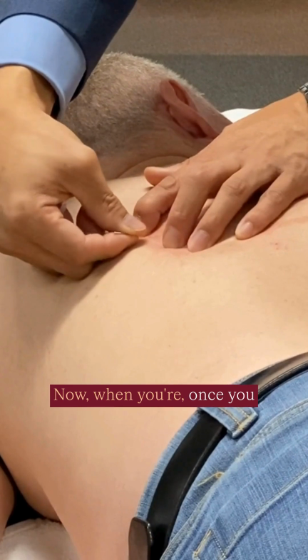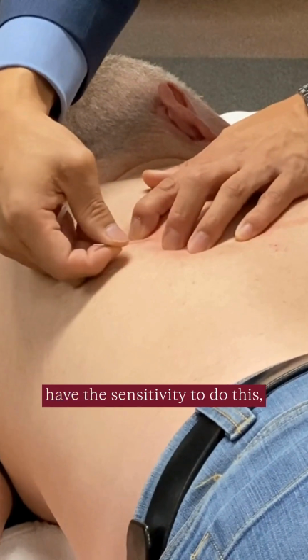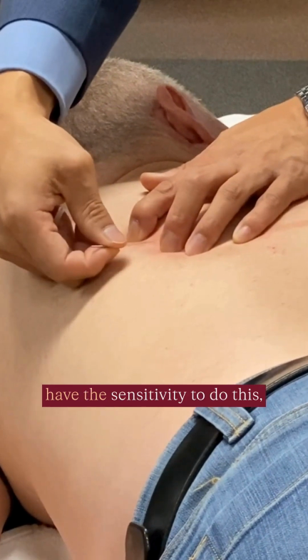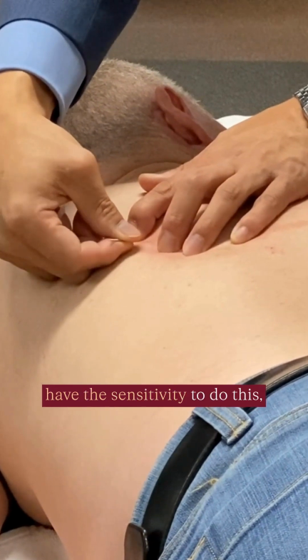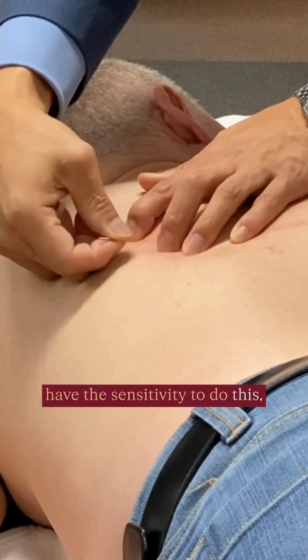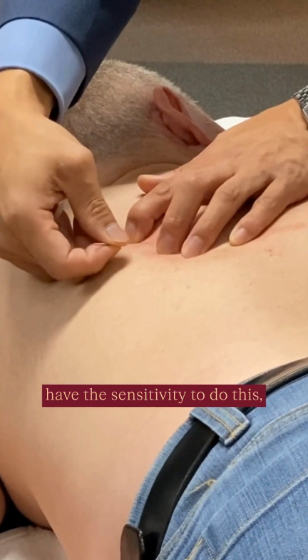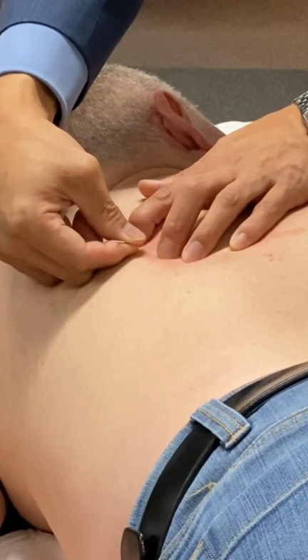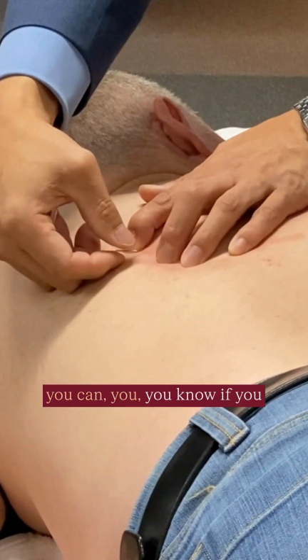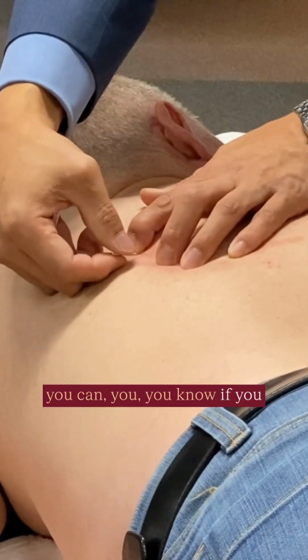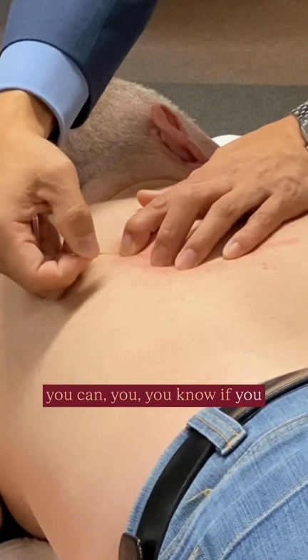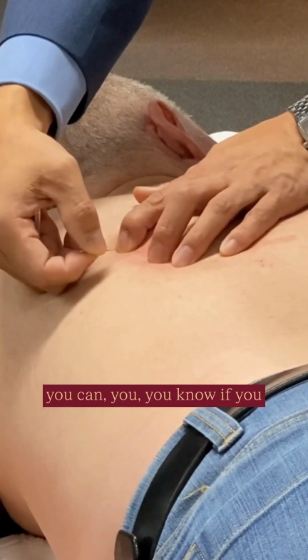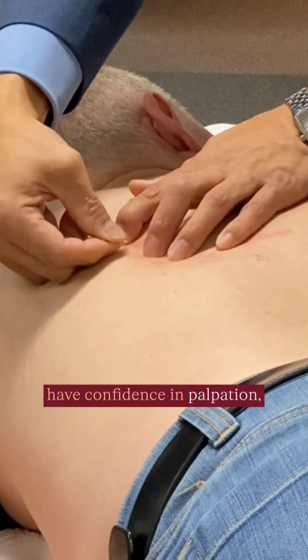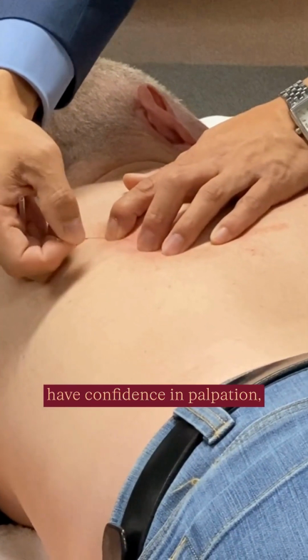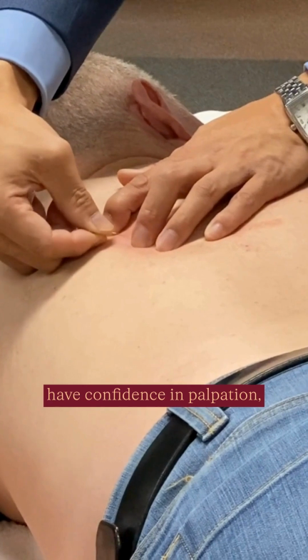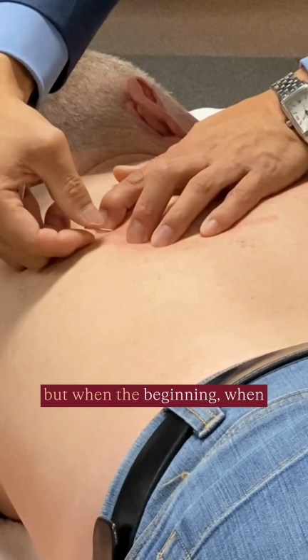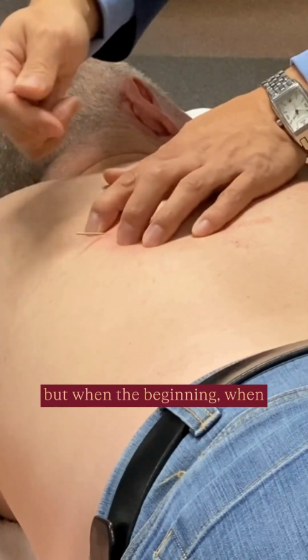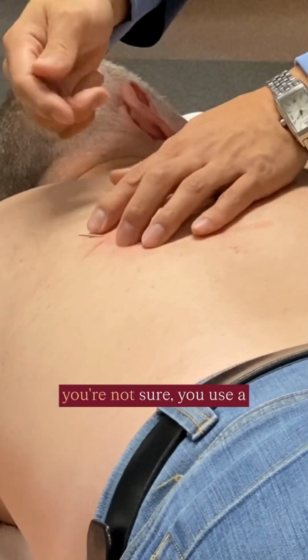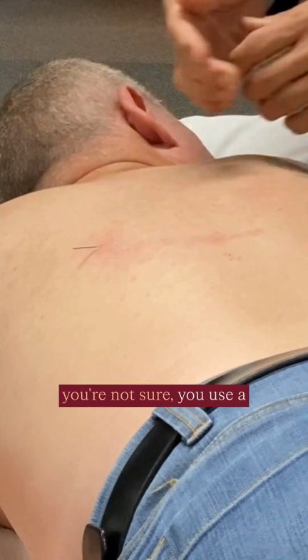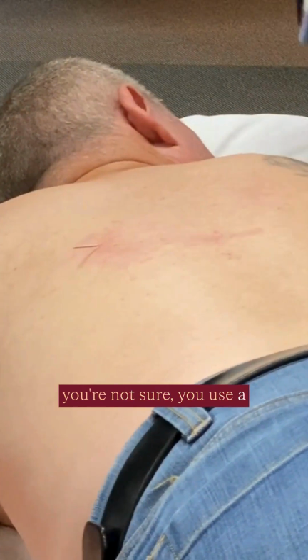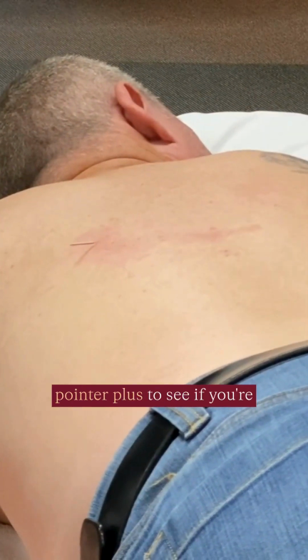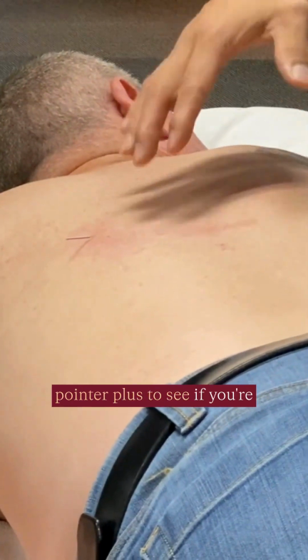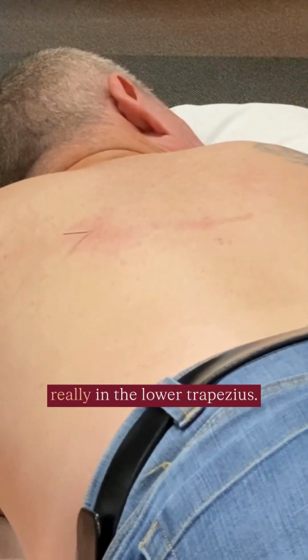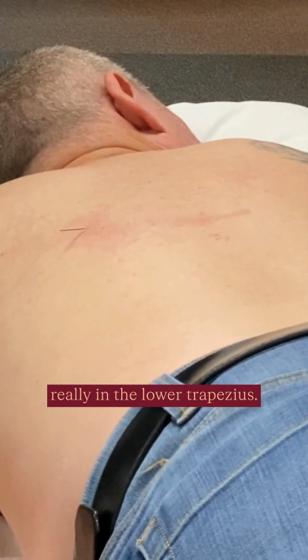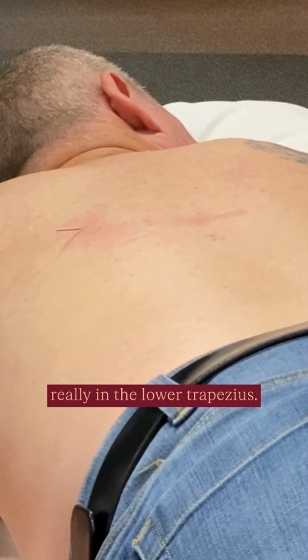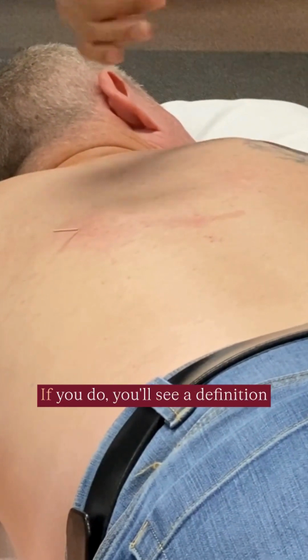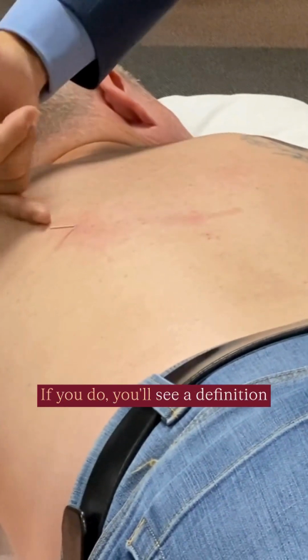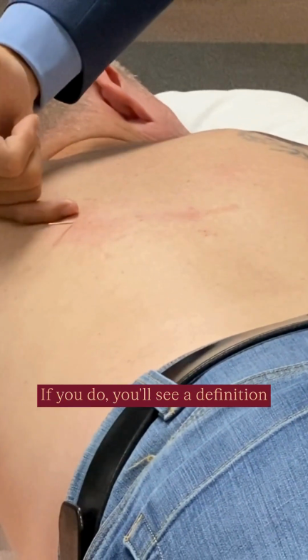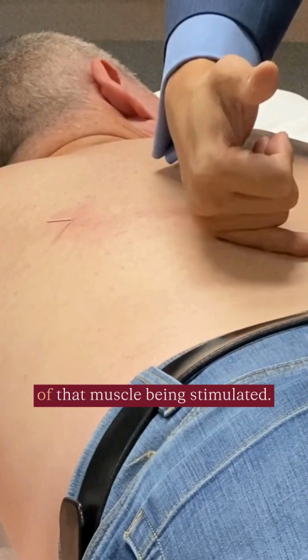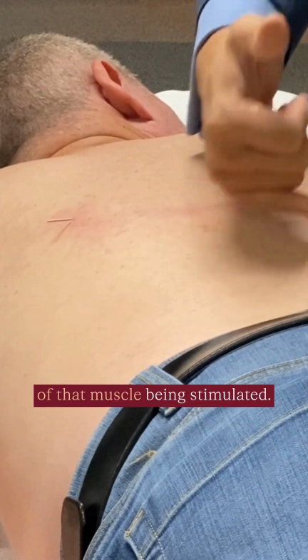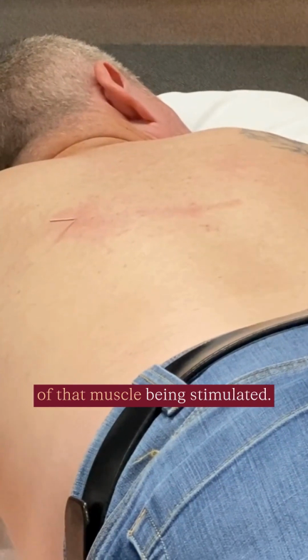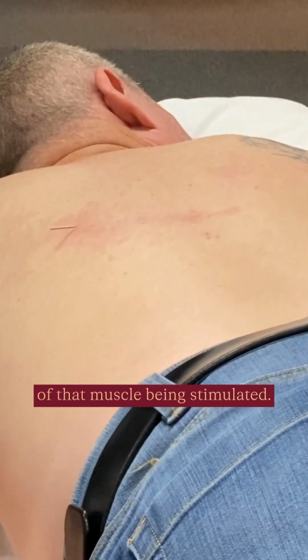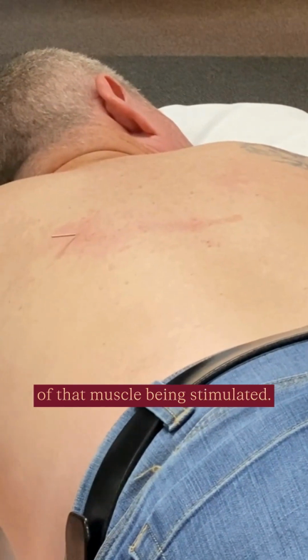Now, once you have the sensitivity to do this, you have confidence in your palpation. But in the beginning, when you're not sure, you use a point of stimulation to see if you're really in the lower trapezius. If you do, you'll see a definition of that muscle being stimulated.